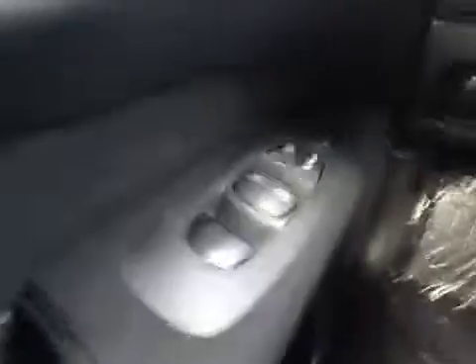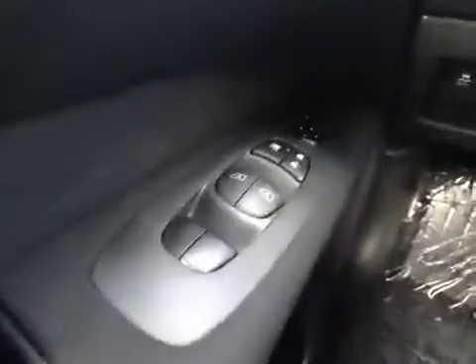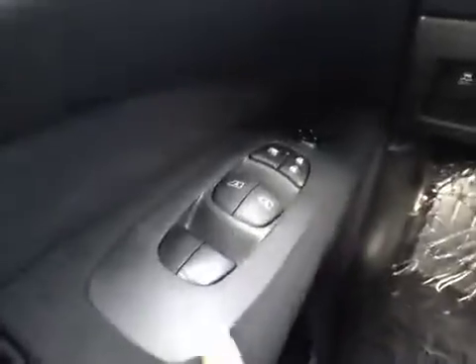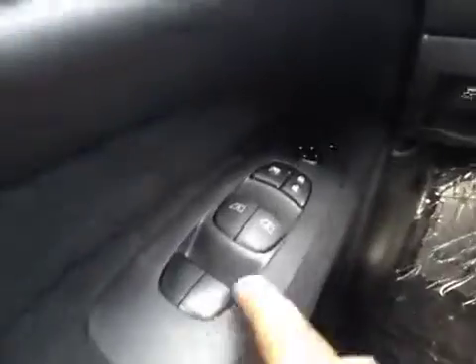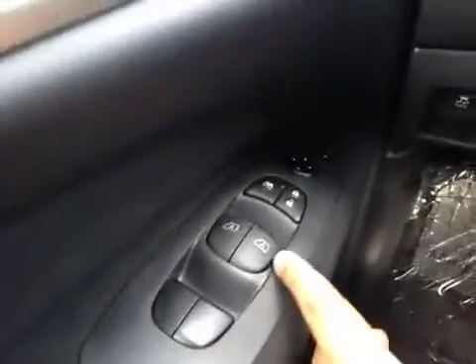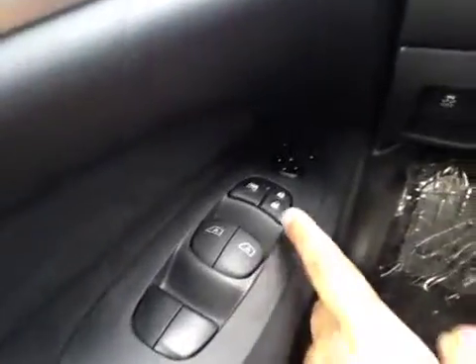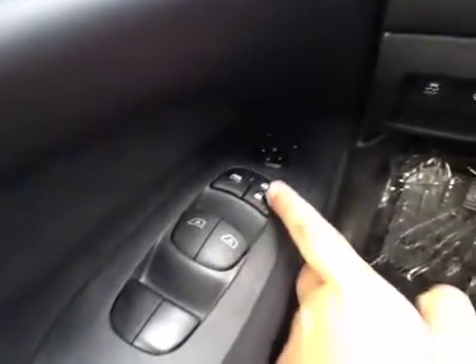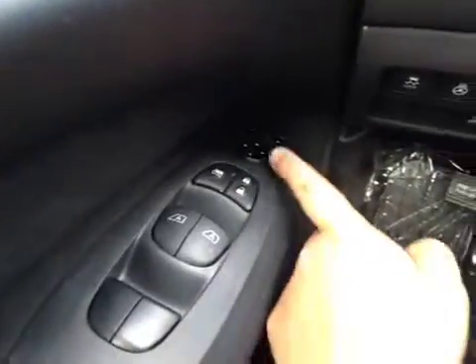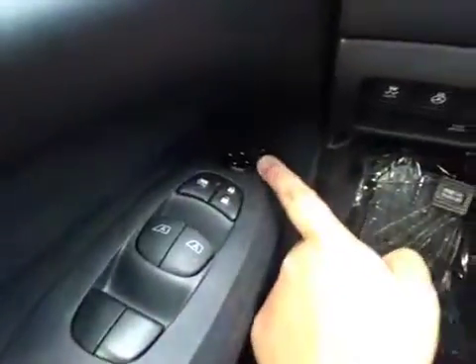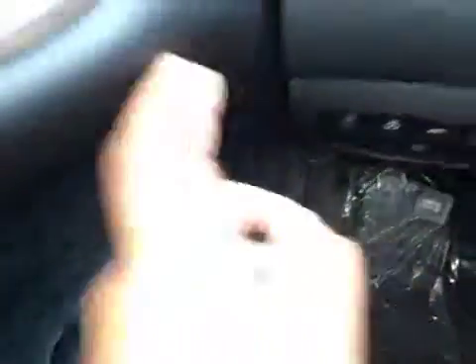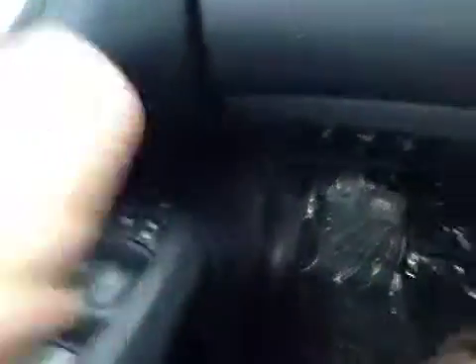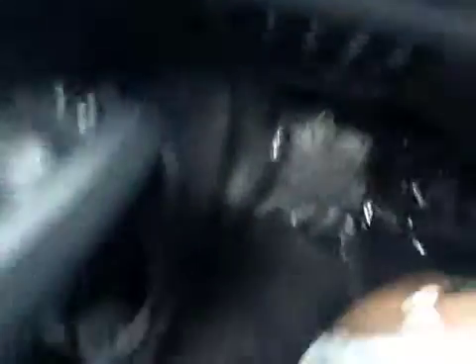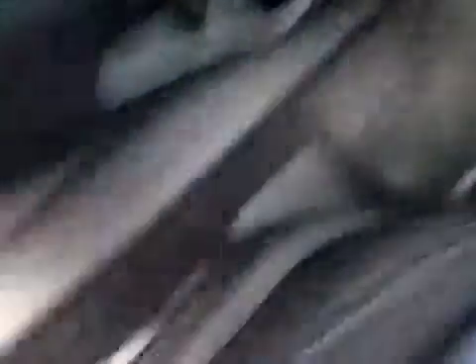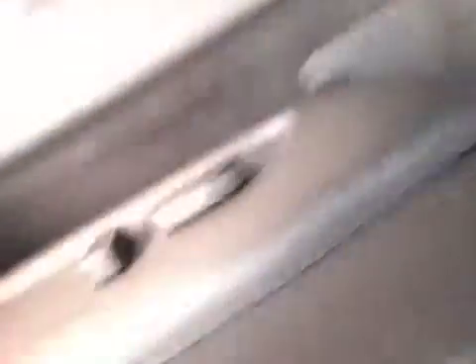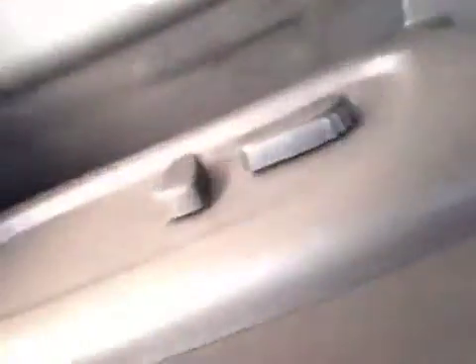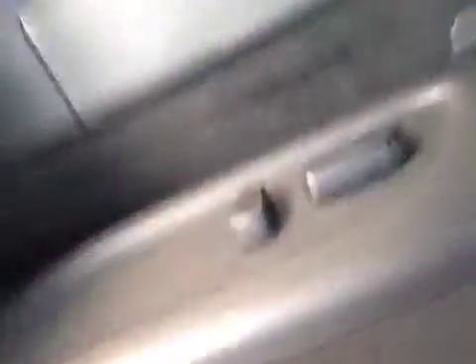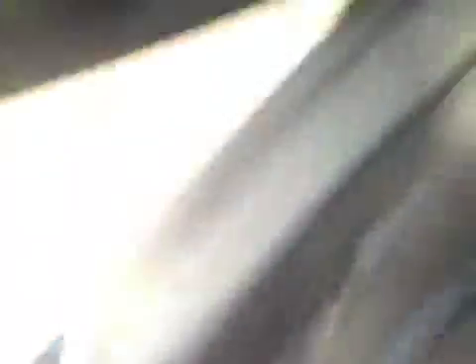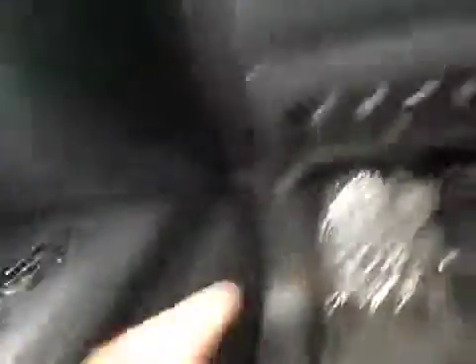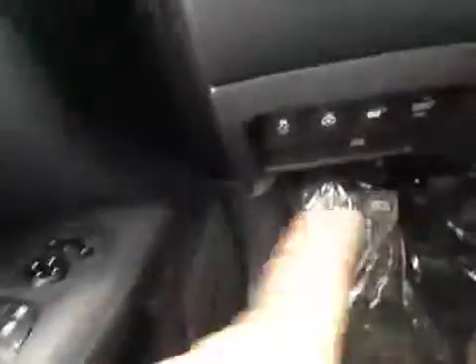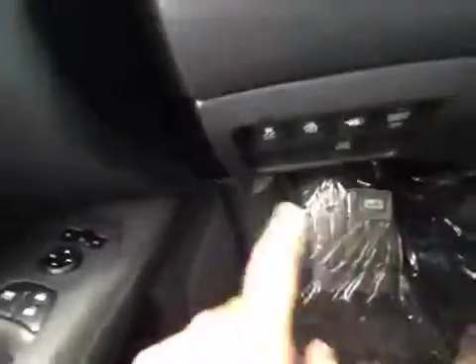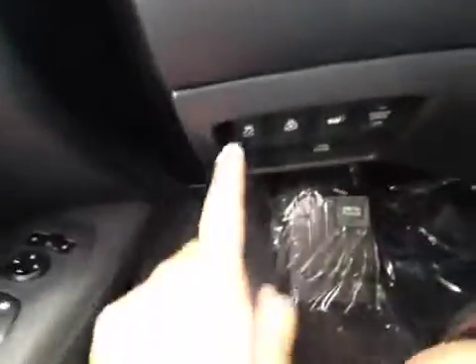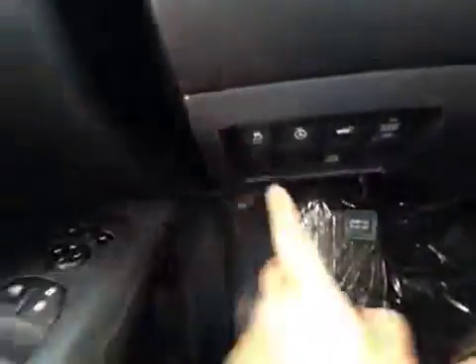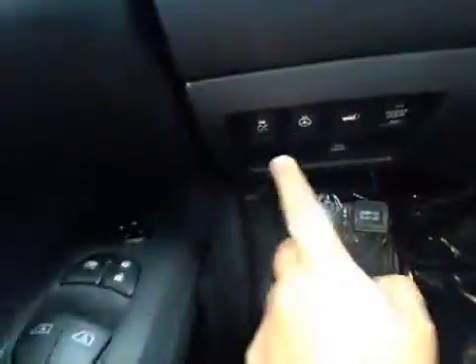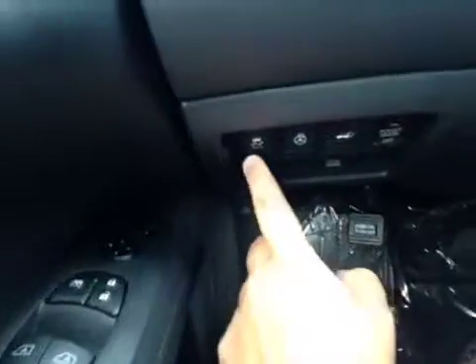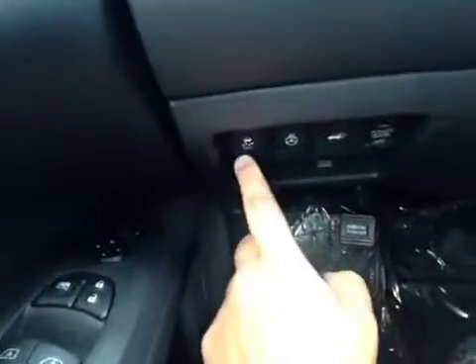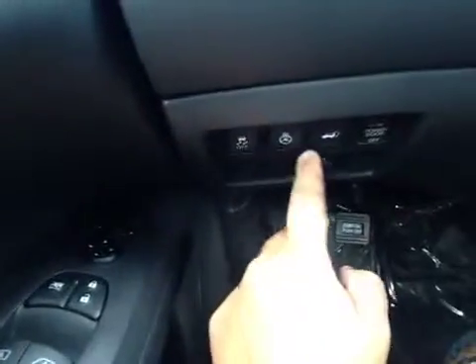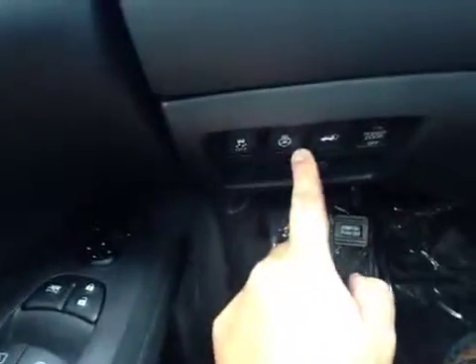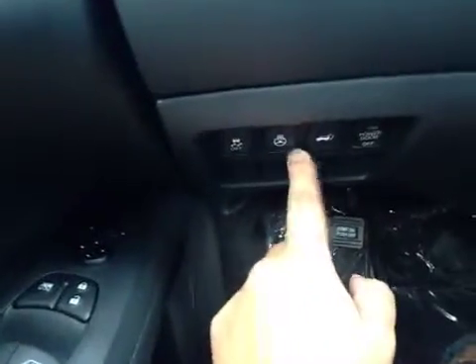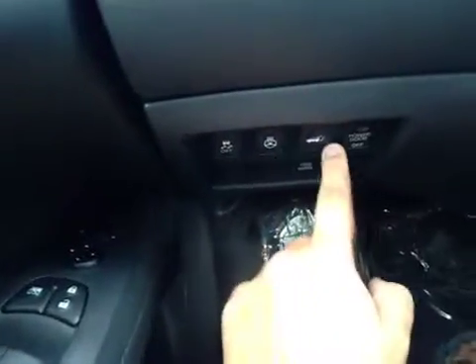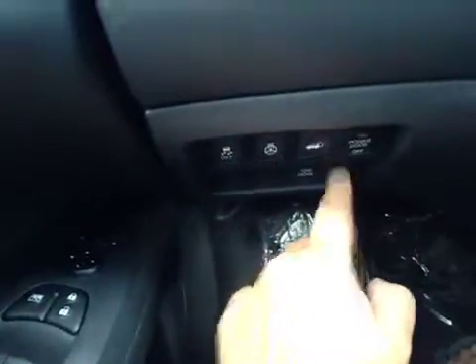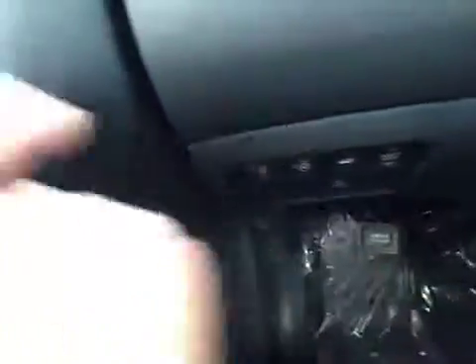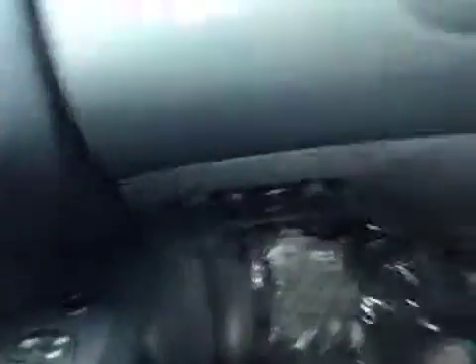On the driver's side we have power windows, power locks, power mirrors, power driver seat, traction control, heated steering wheel, and power liftgate.